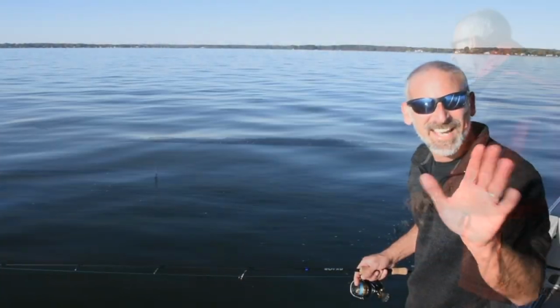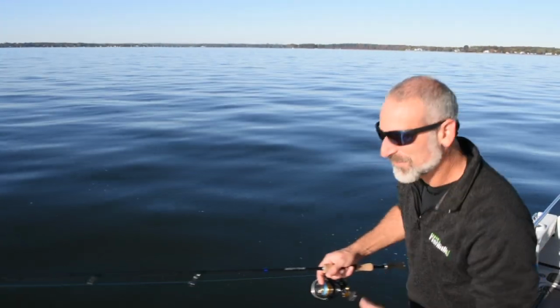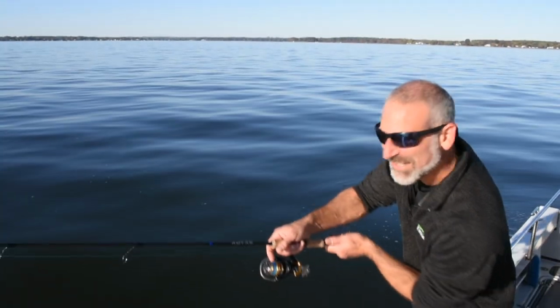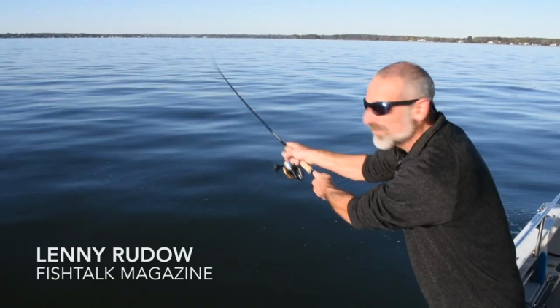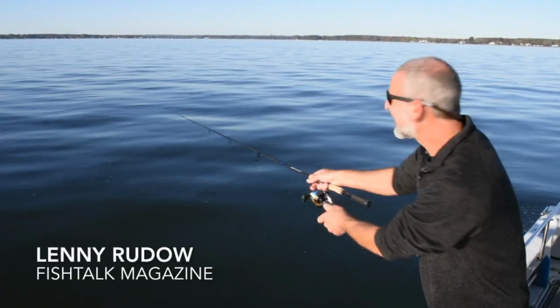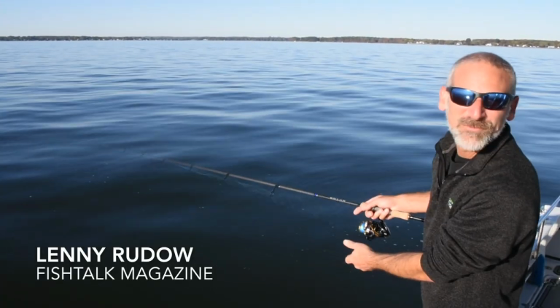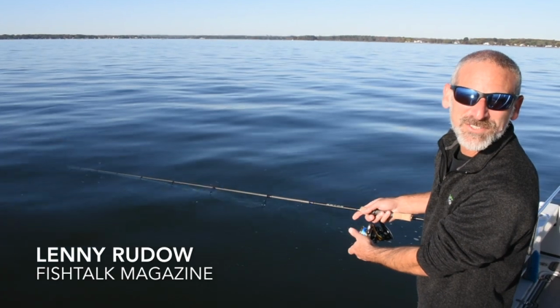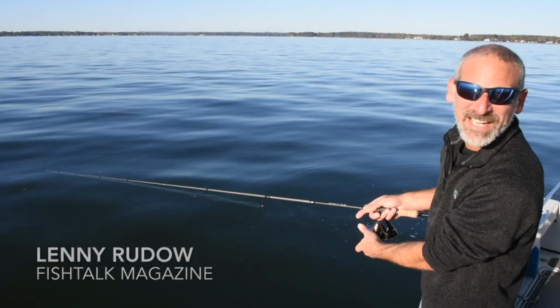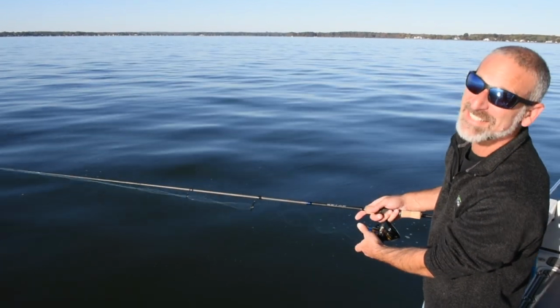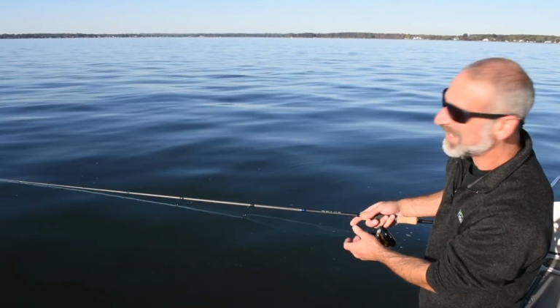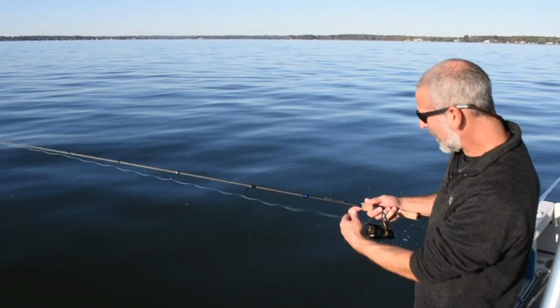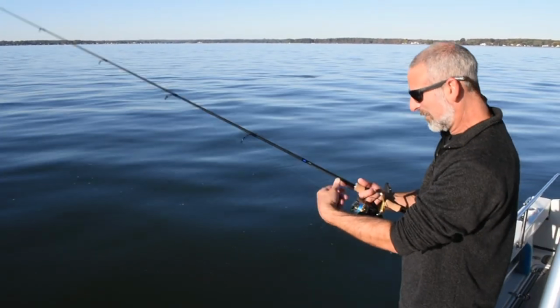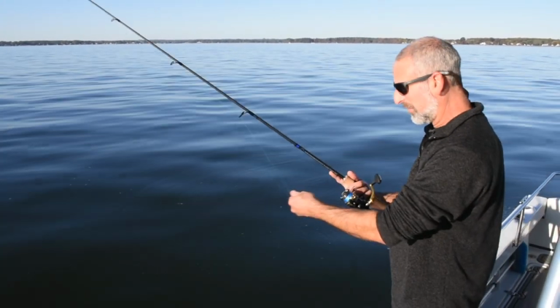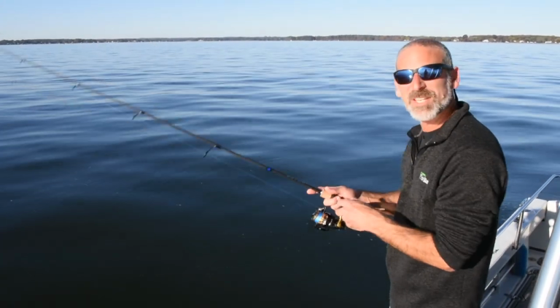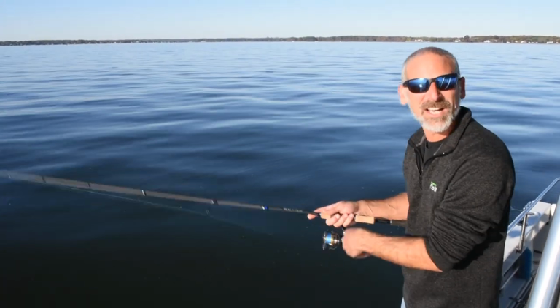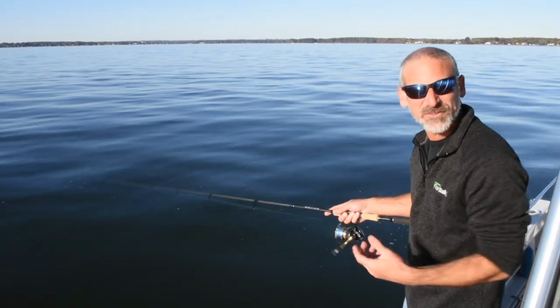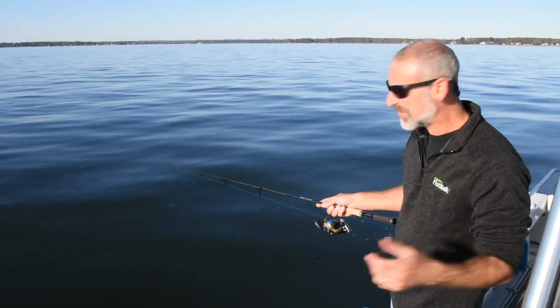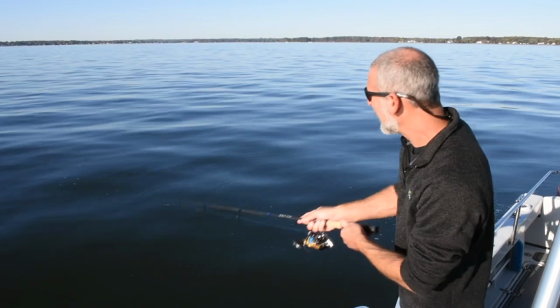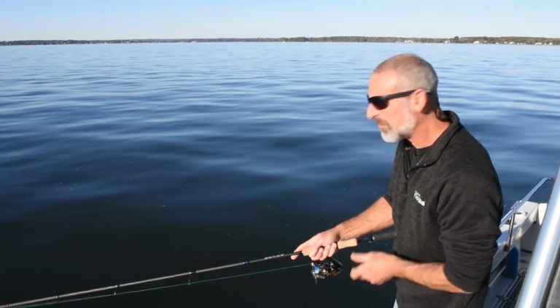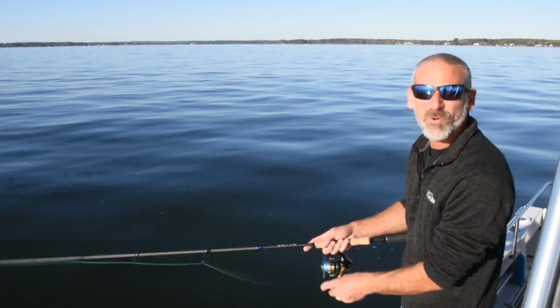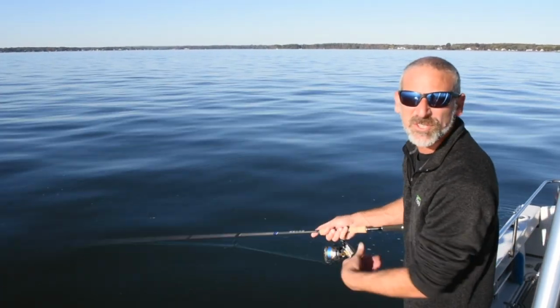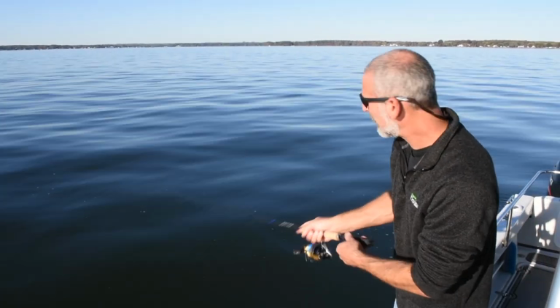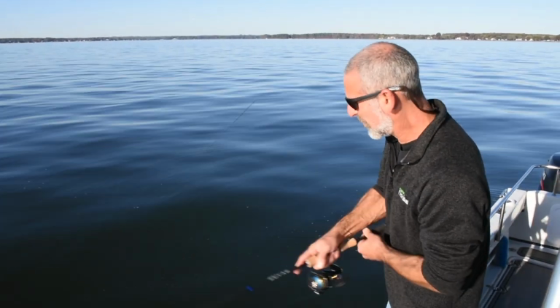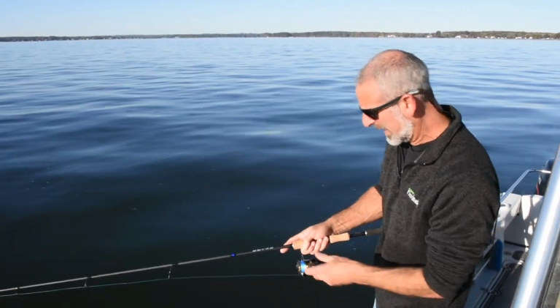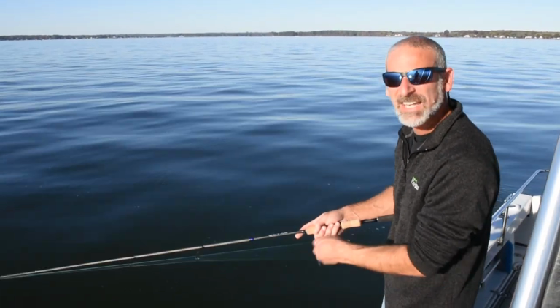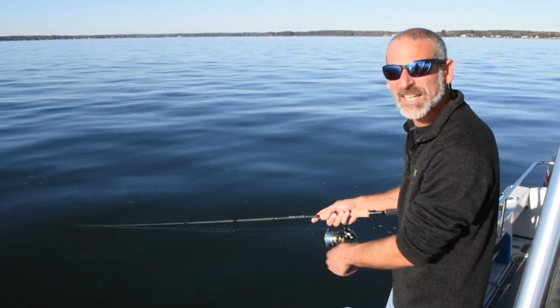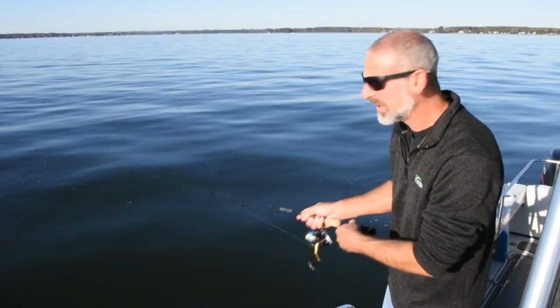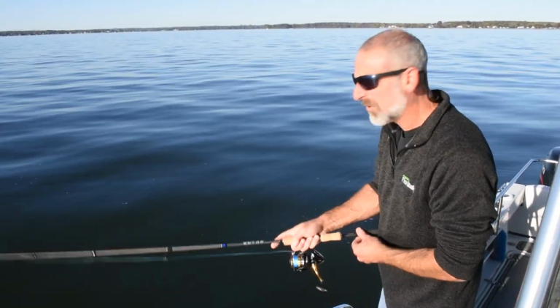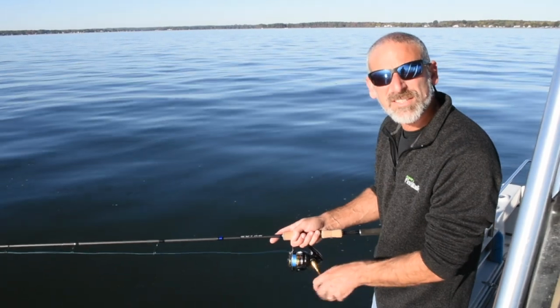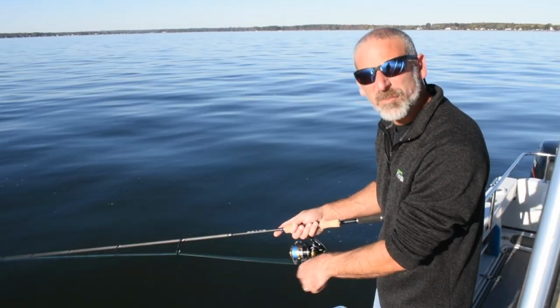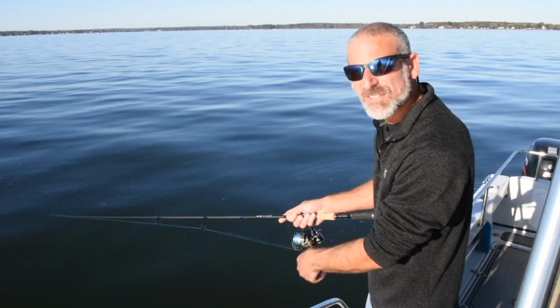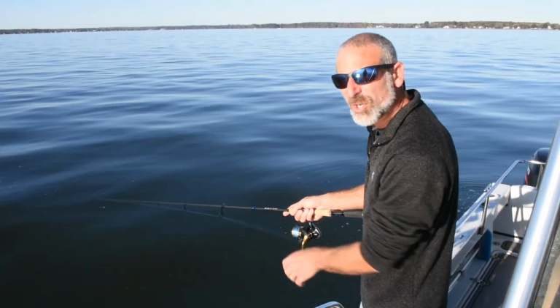Hey there folks, Lenny Ruto here for Fish Talk Magazine. Today we are out on the Middle Chesapeake with the guys from Angler Sports Center. They brought out a whole slew of new gear for us to check out, and right now we're chasing little patches of birds.